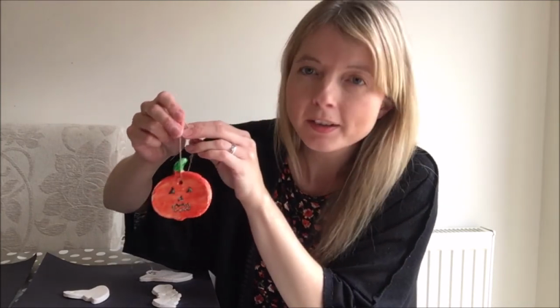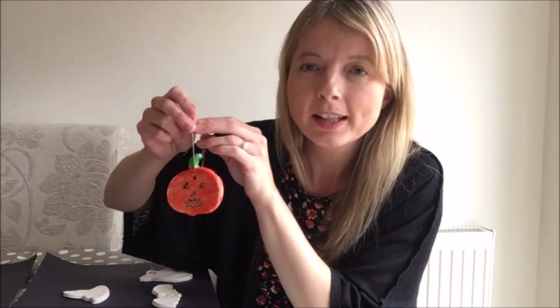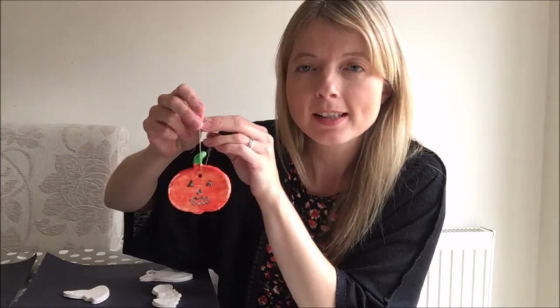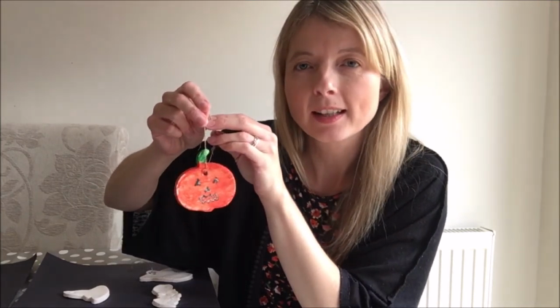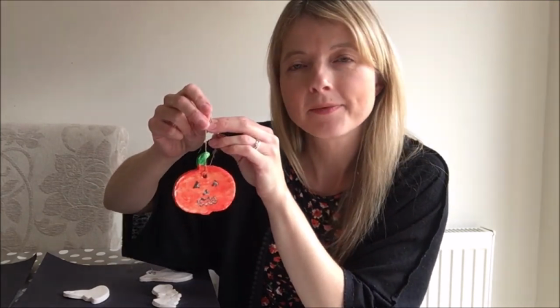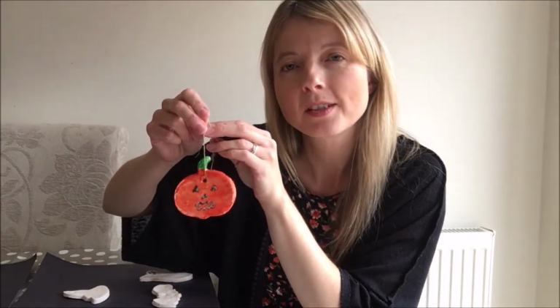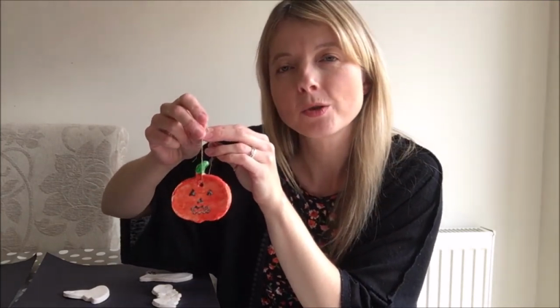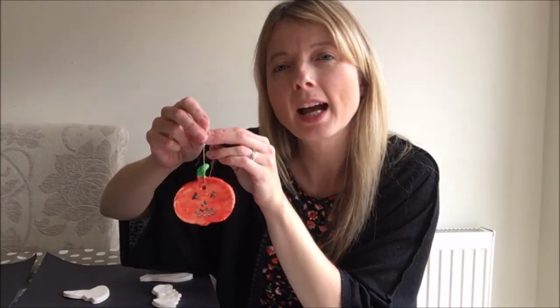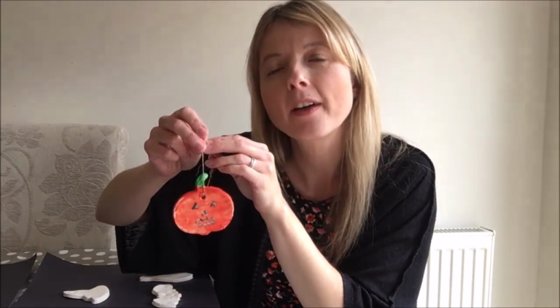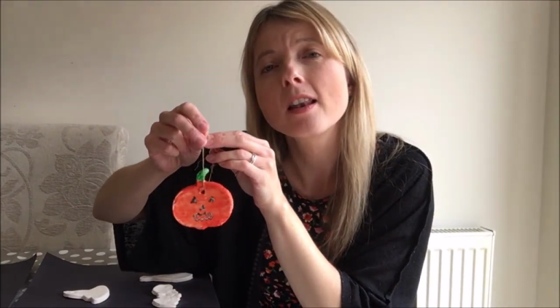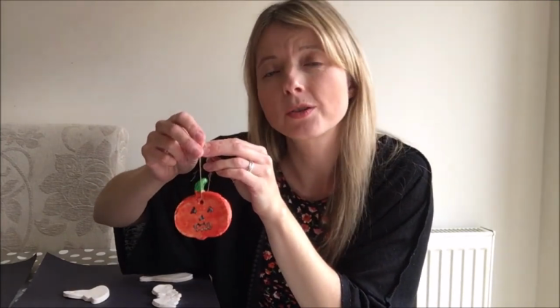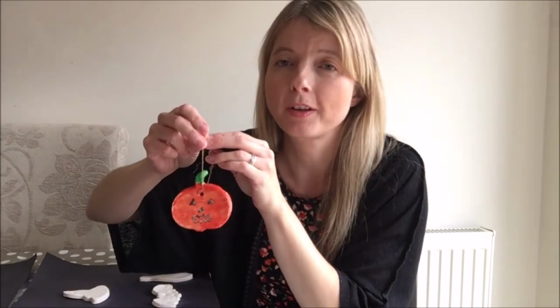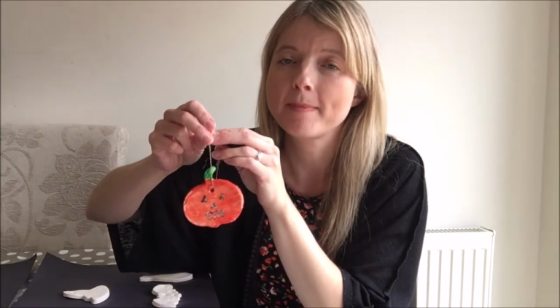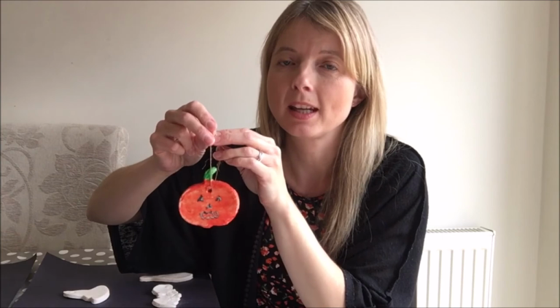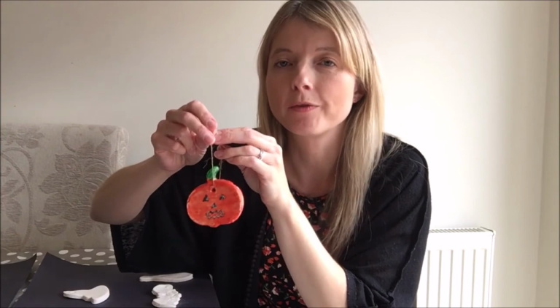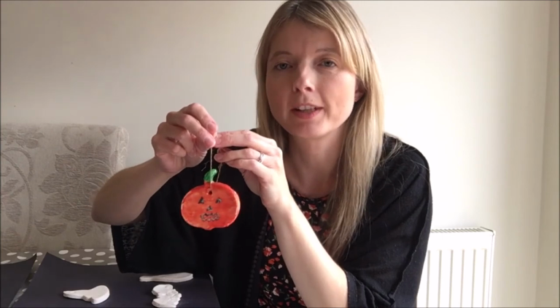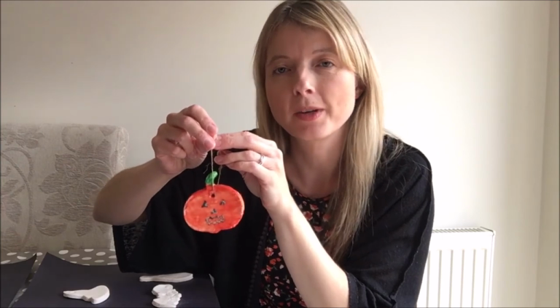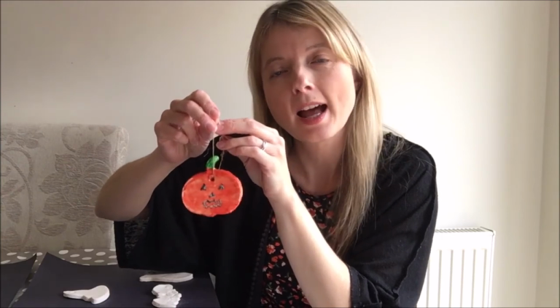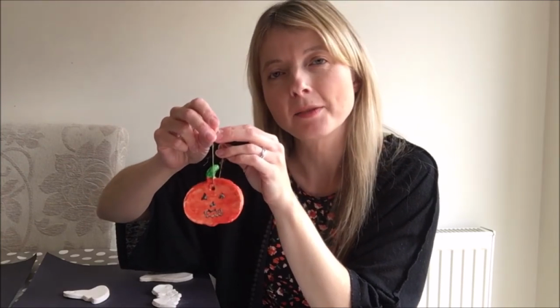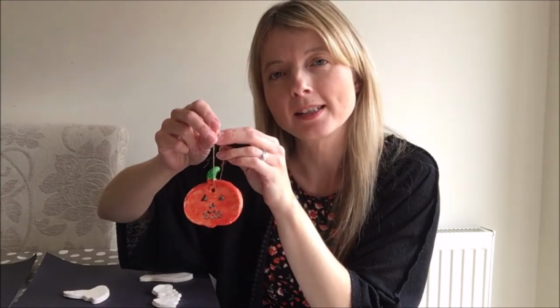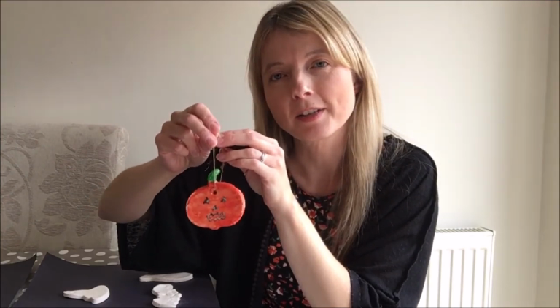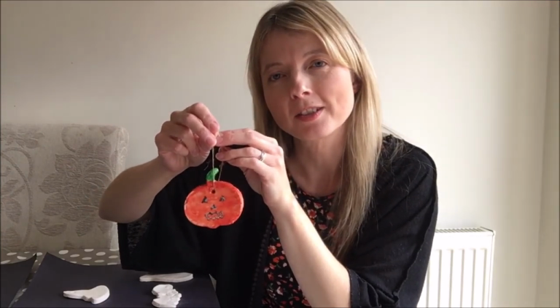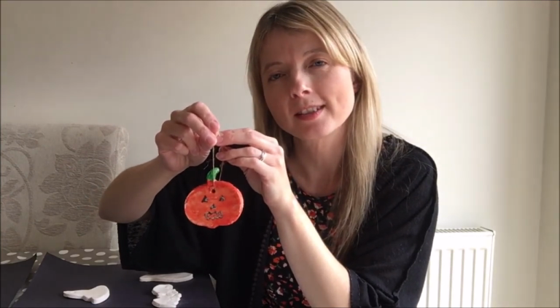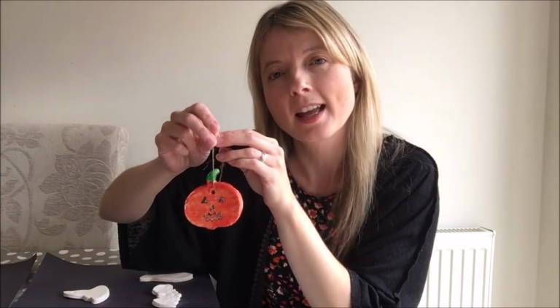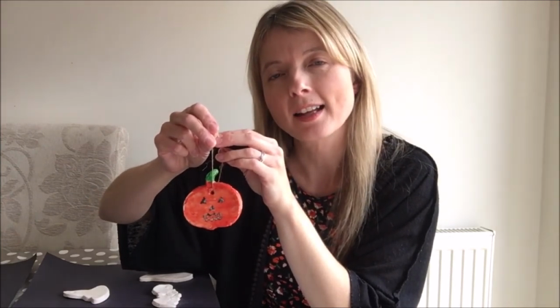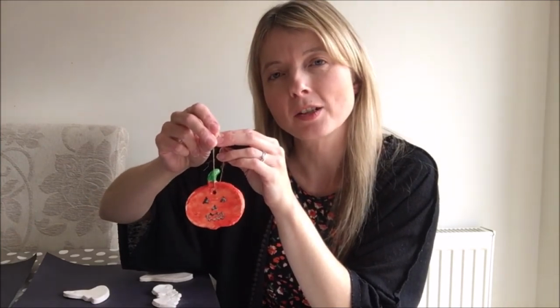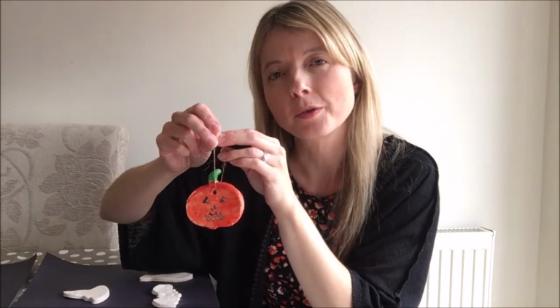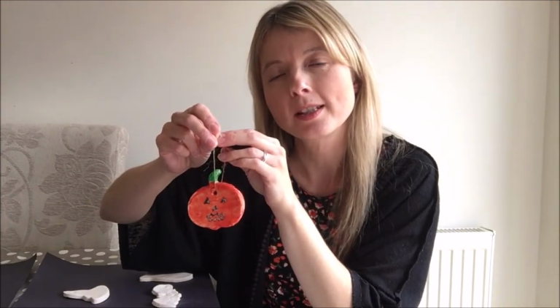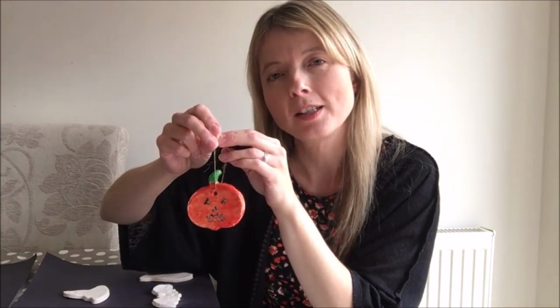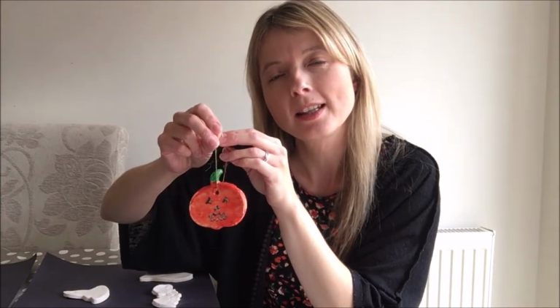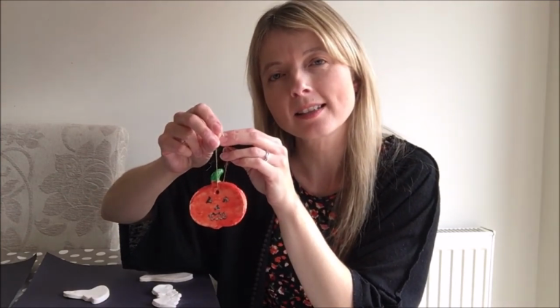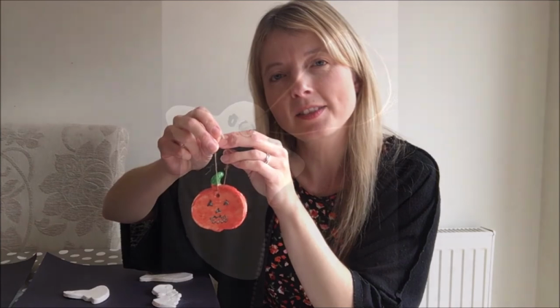Aren't they fantastic? Children, have lots of fun making your very own Halloween decorations, and I look forward to seeing you in the next activity.